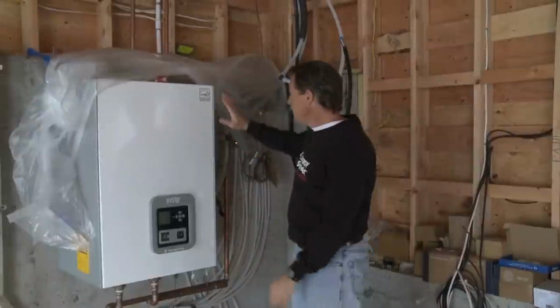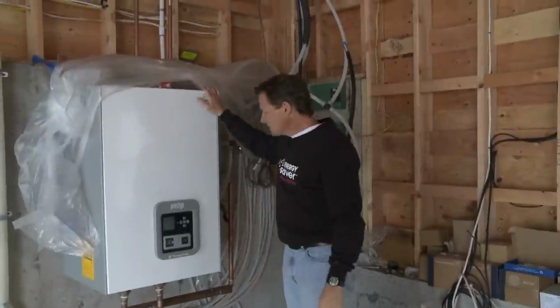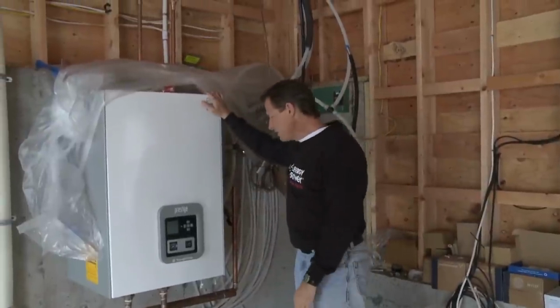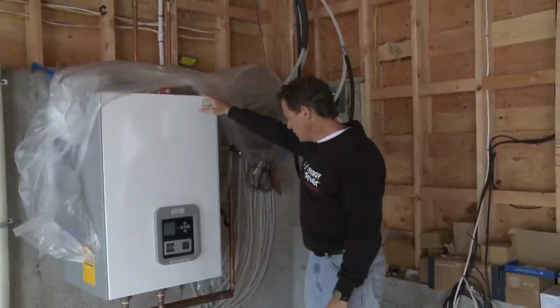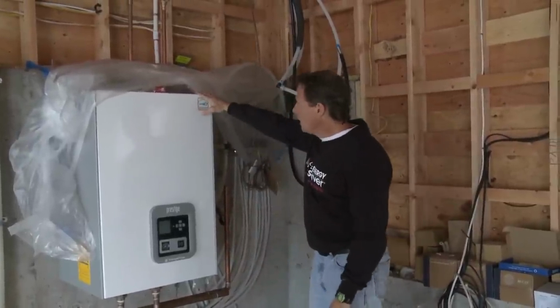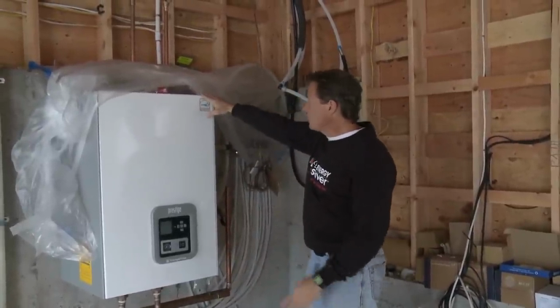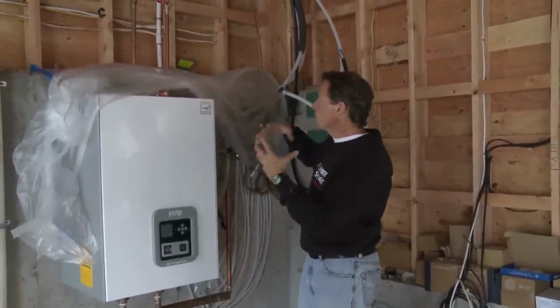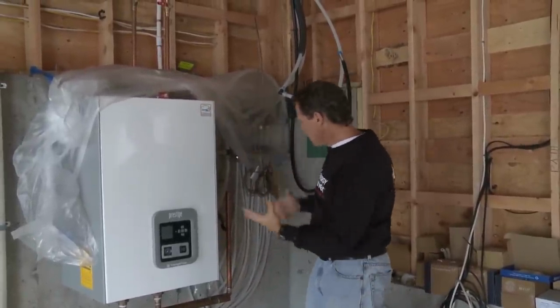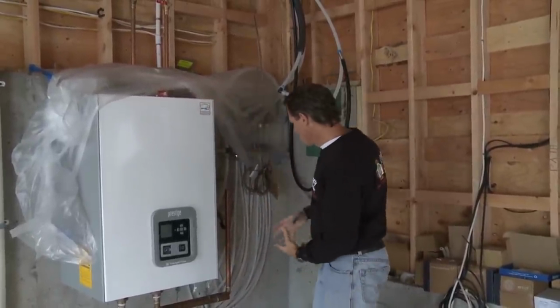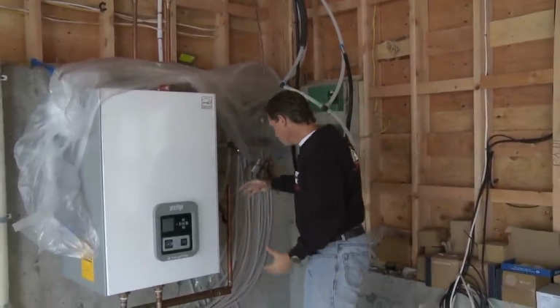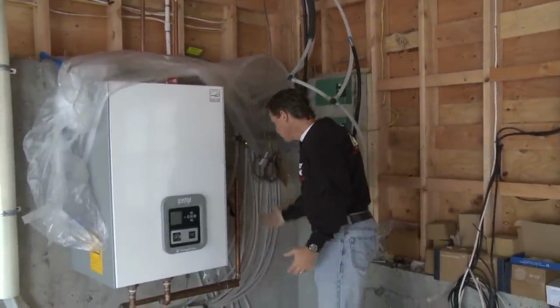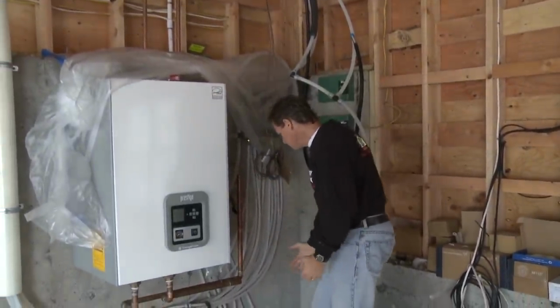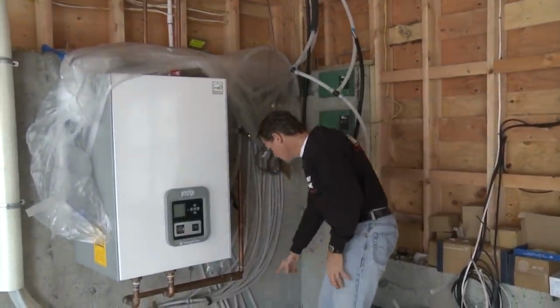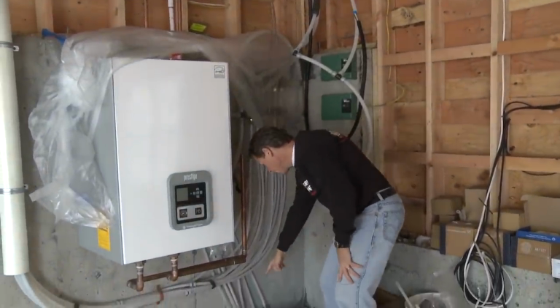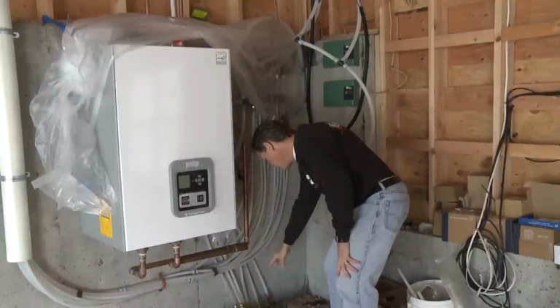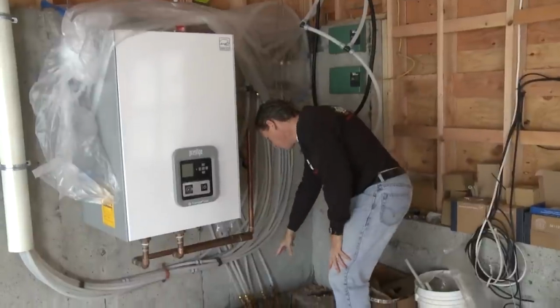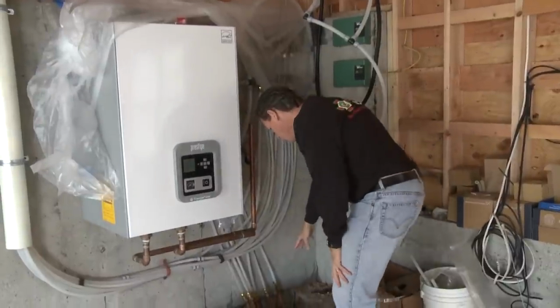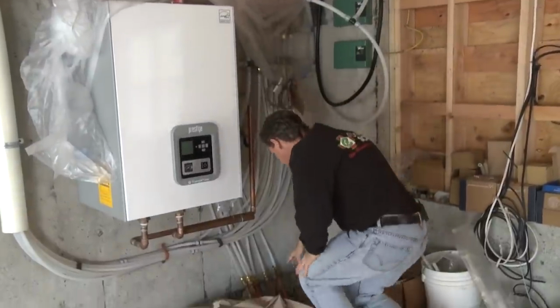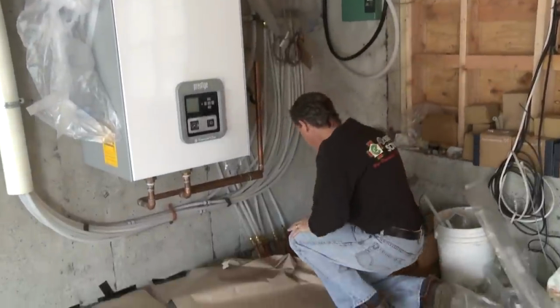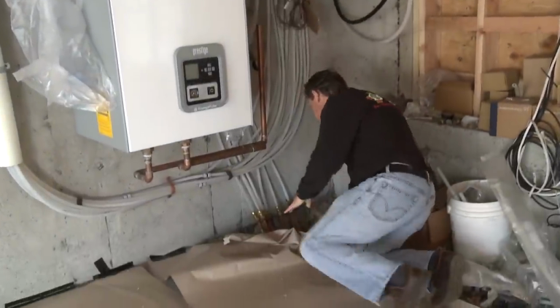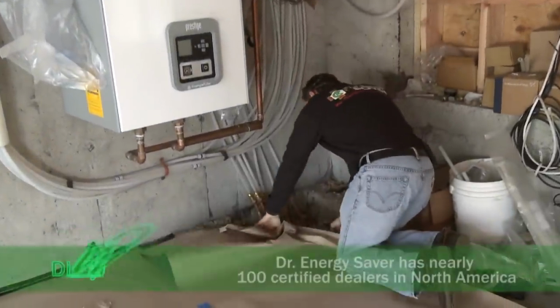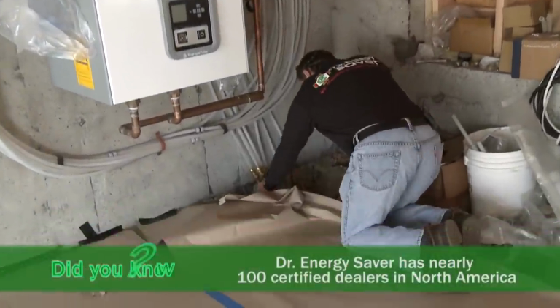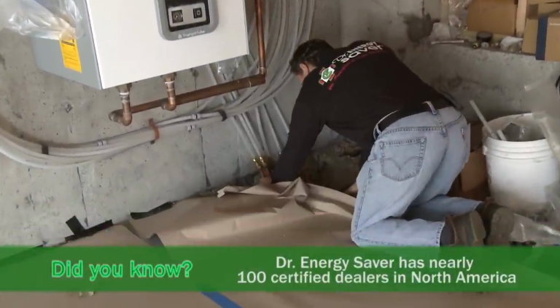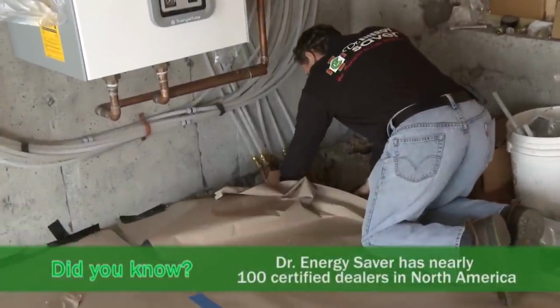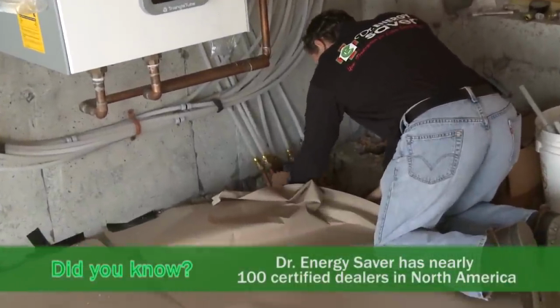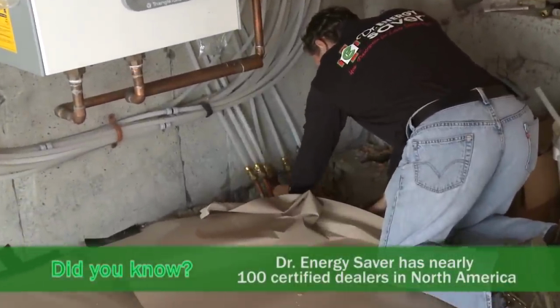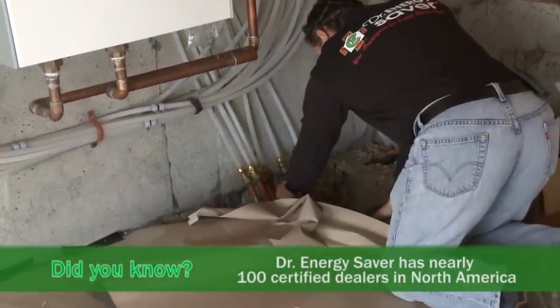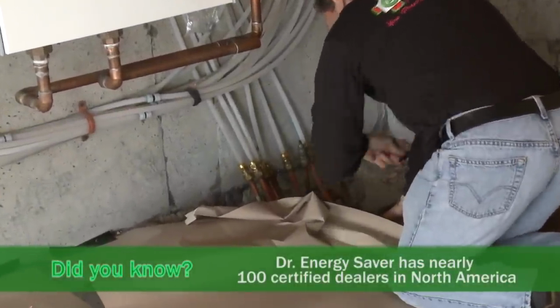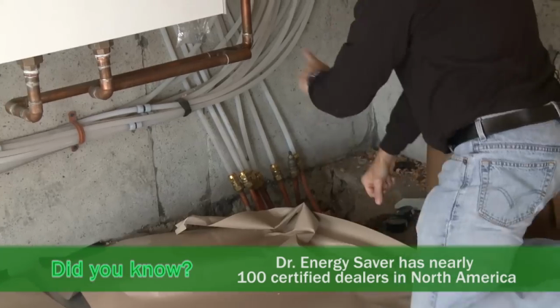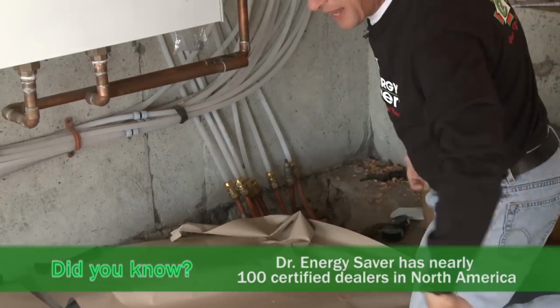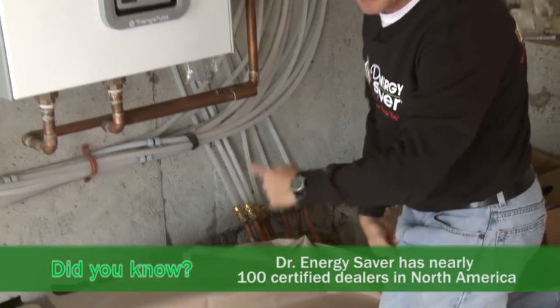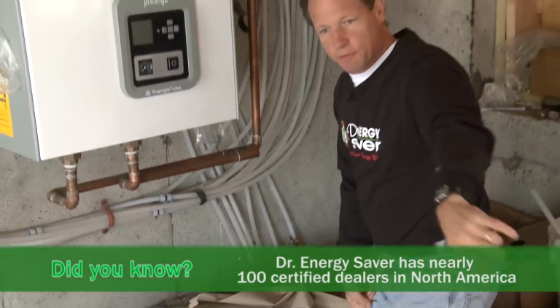This is a high efficiency boiler that will create hot water. It will circulate it through these tubes that go down into the floor through these plastic pipe loops that are cast in the floor.